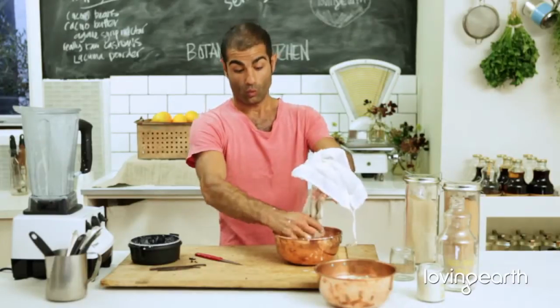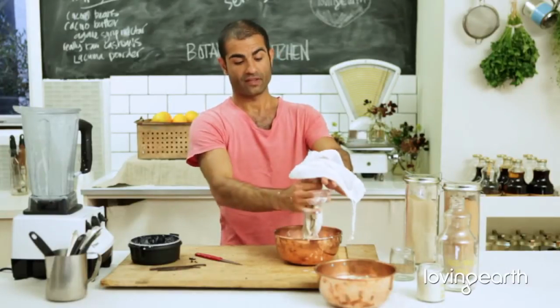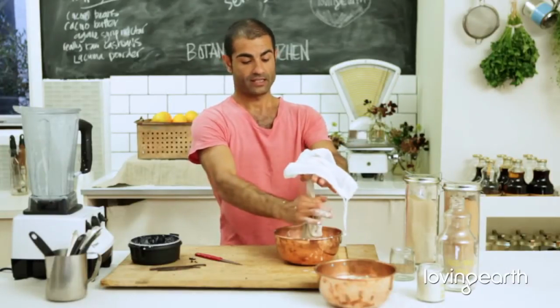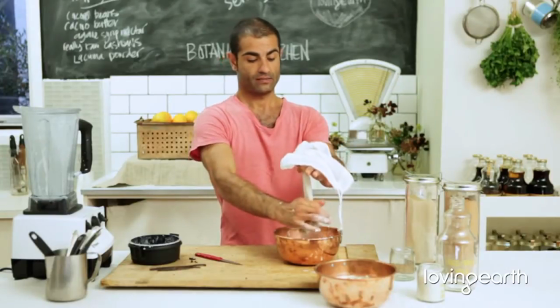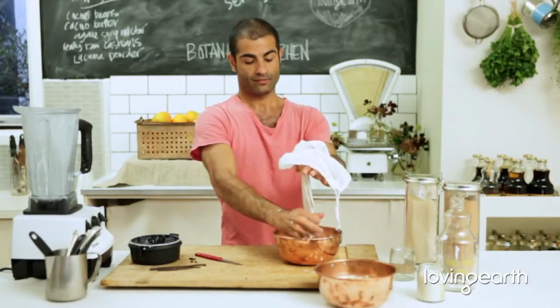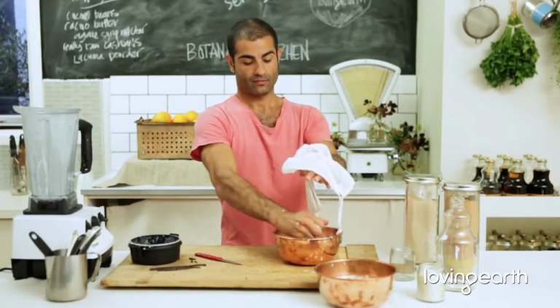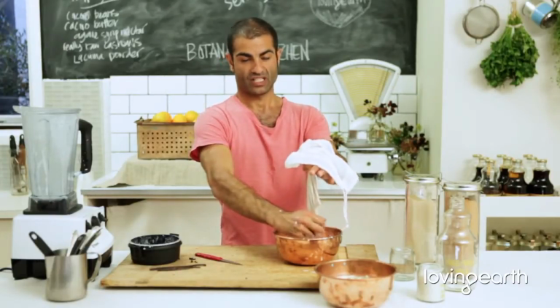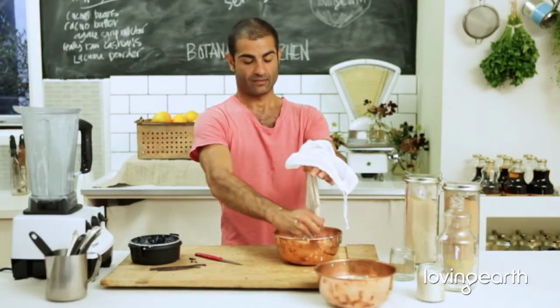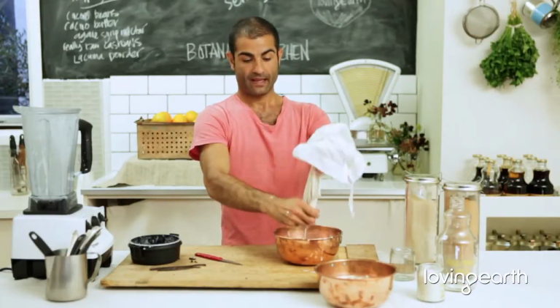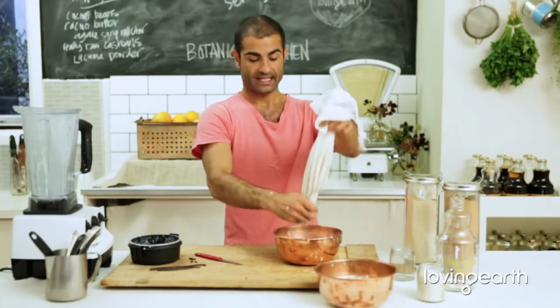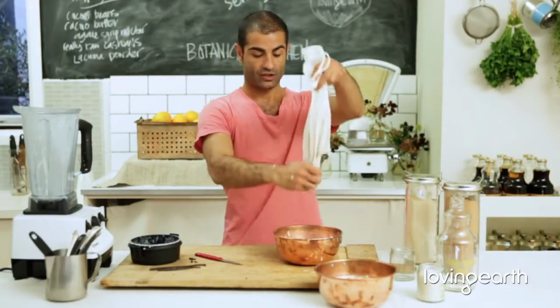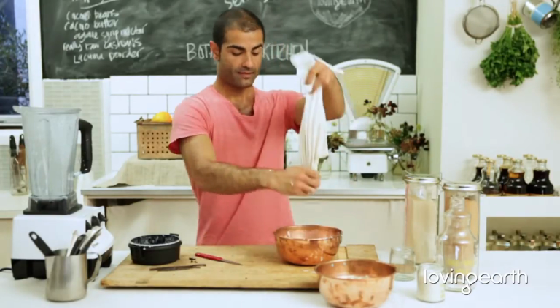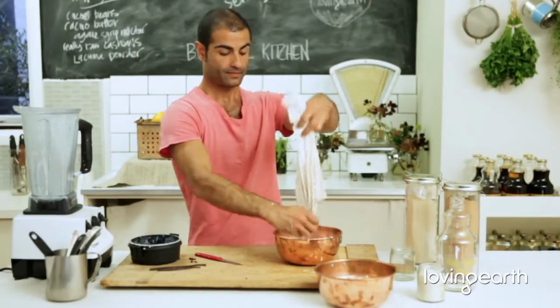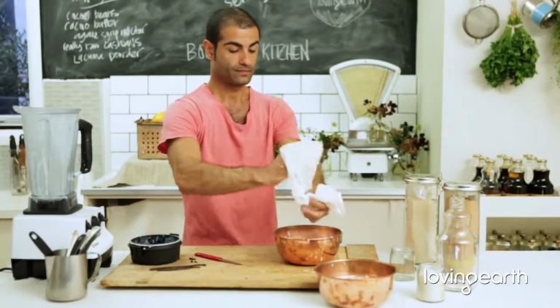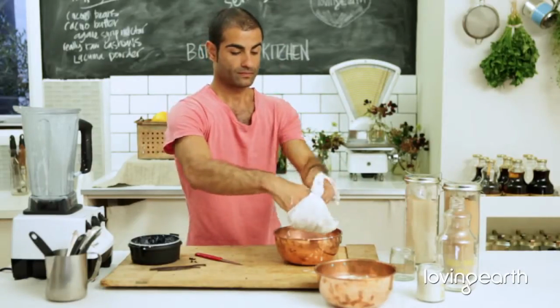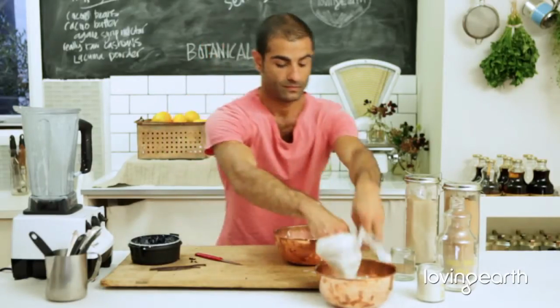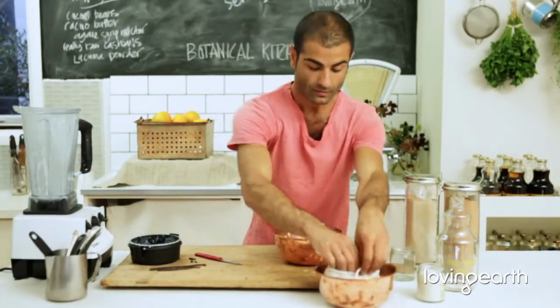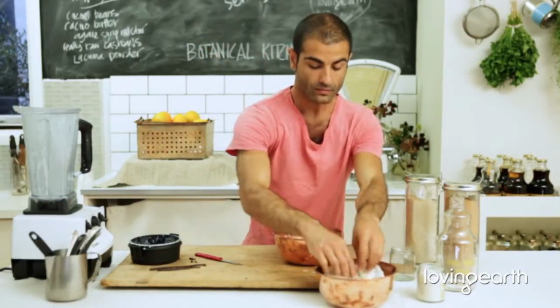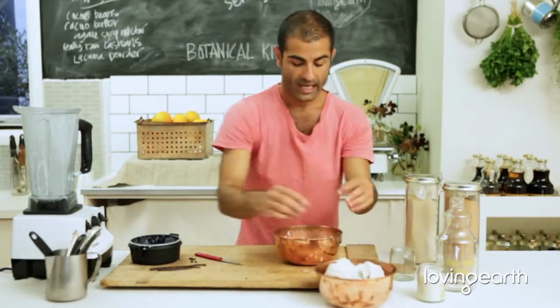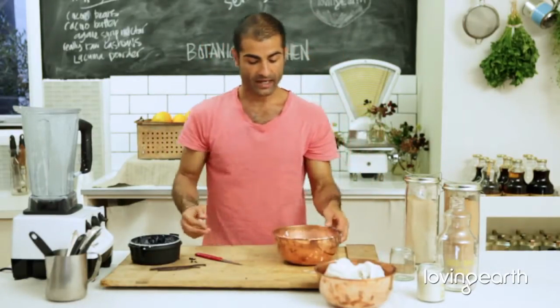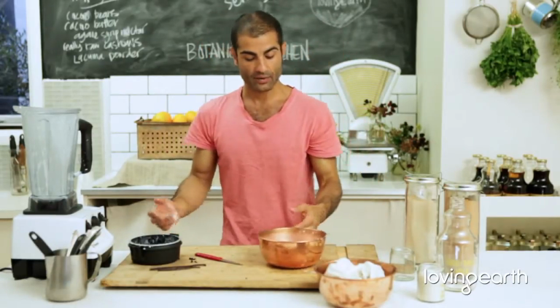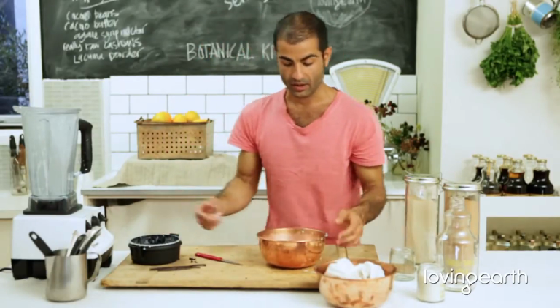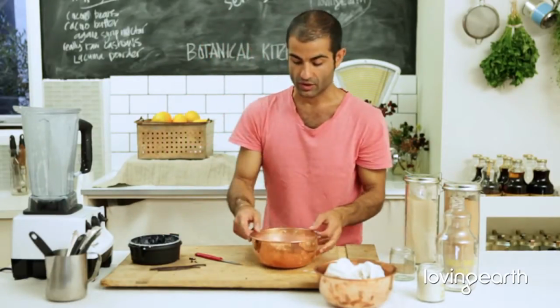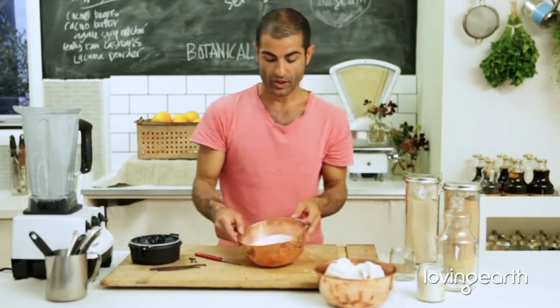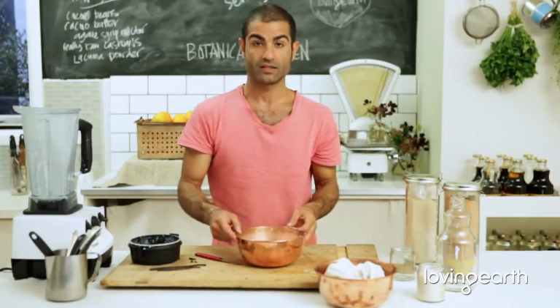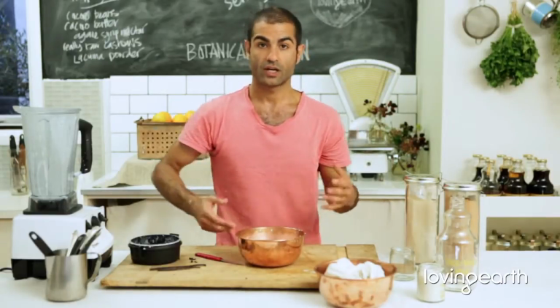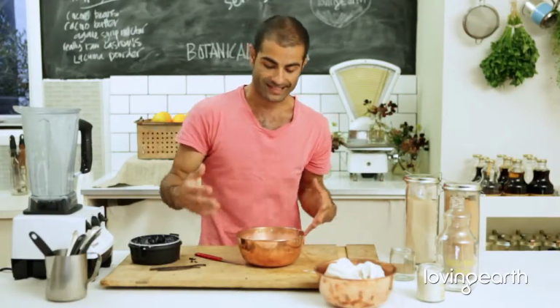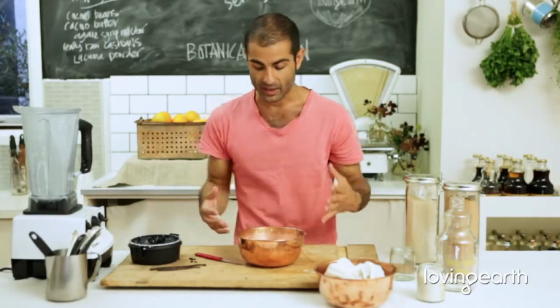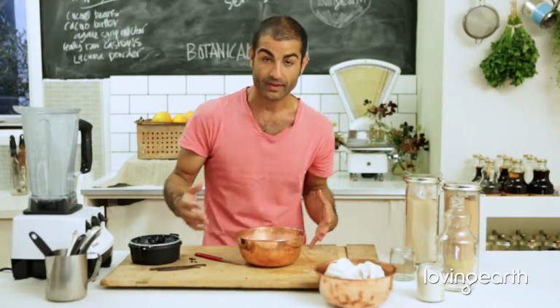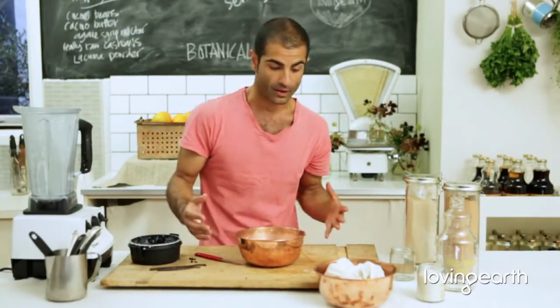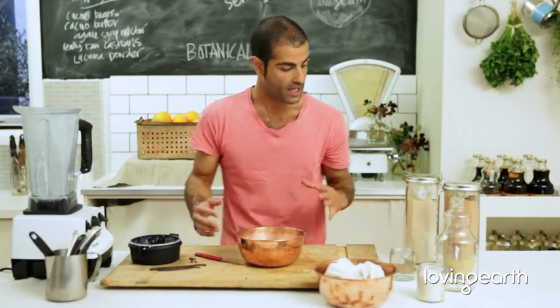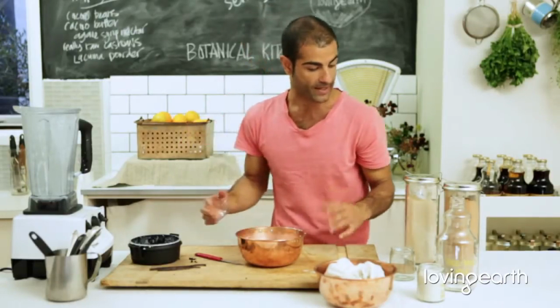That's it — that's how you do the basic nut milk. Now I'd like to show you how to get creative with your nut milk.